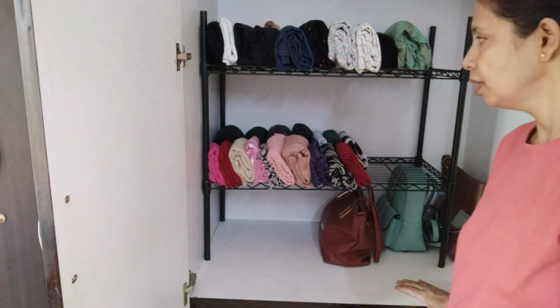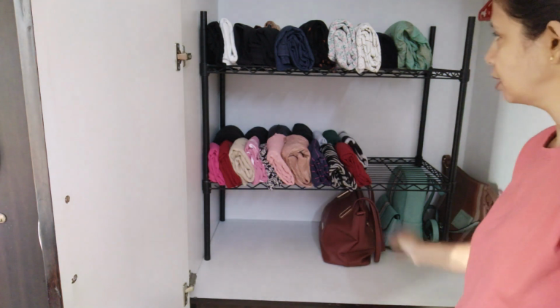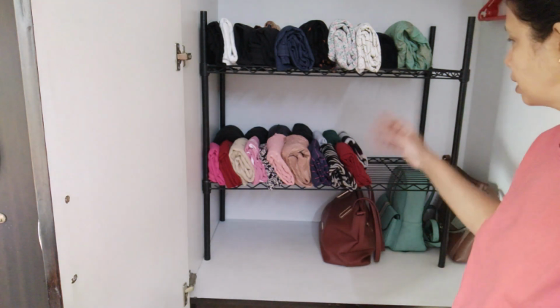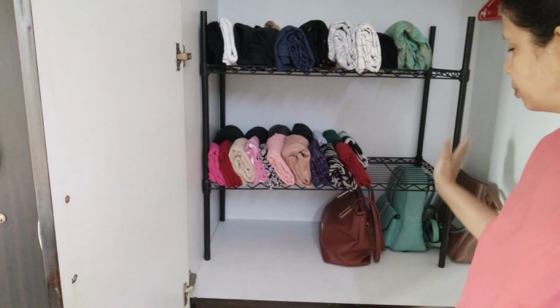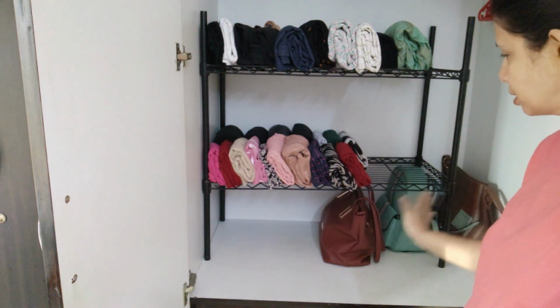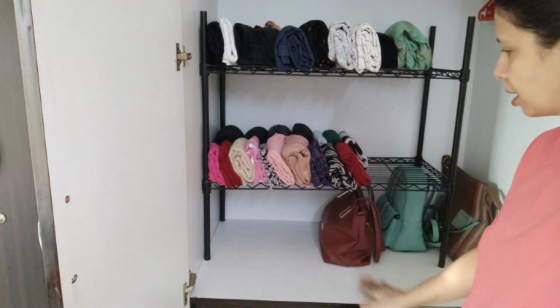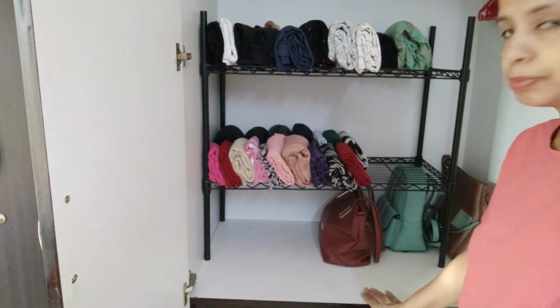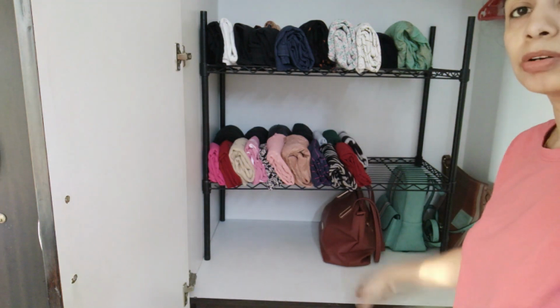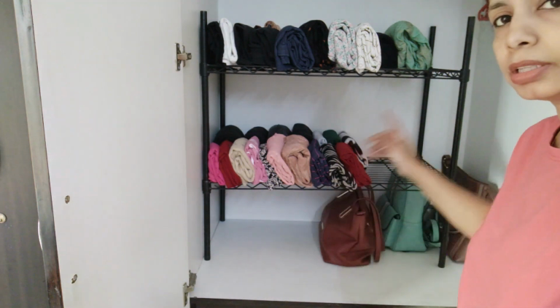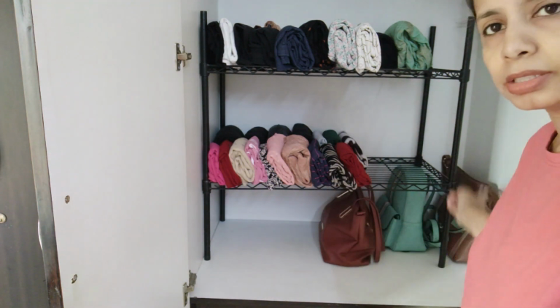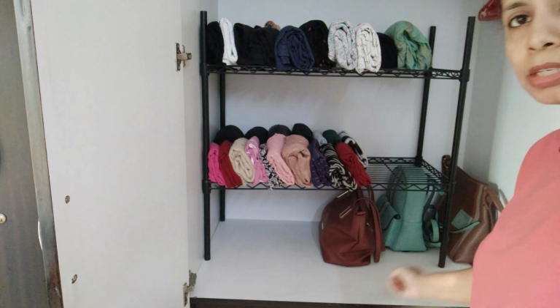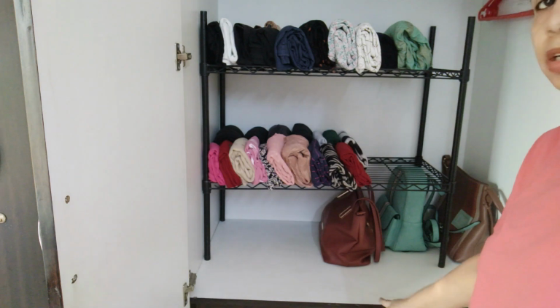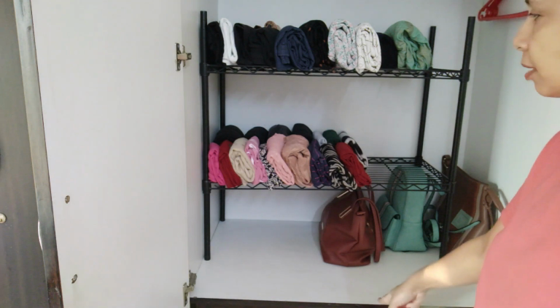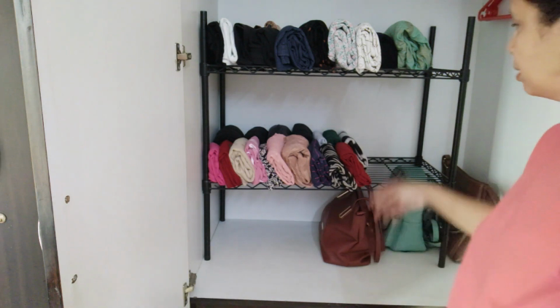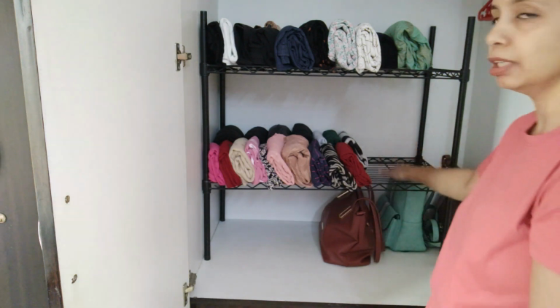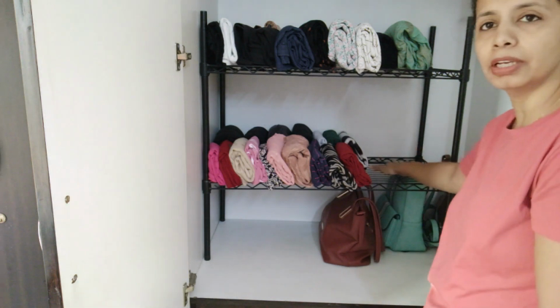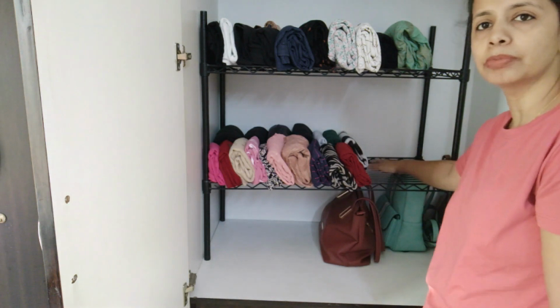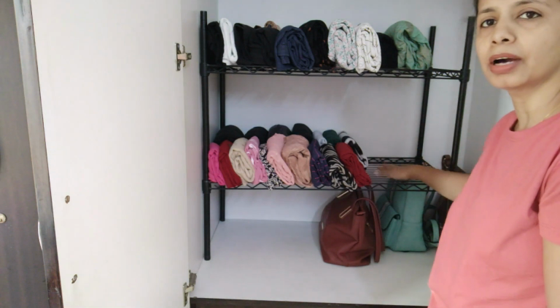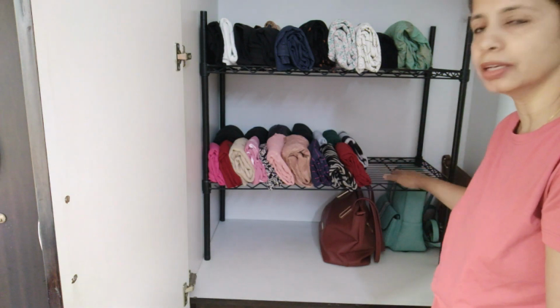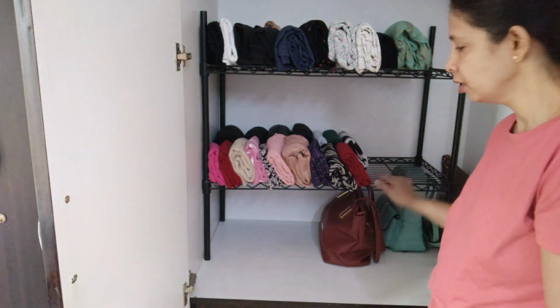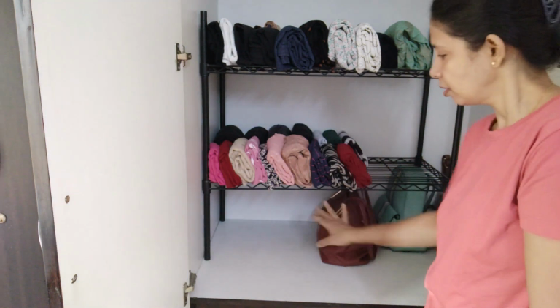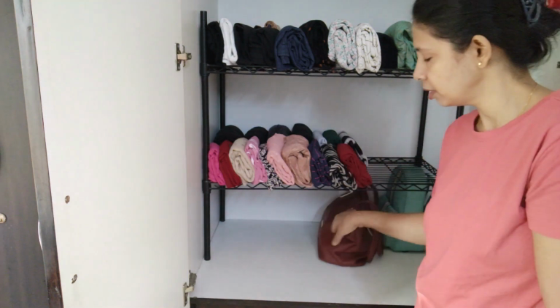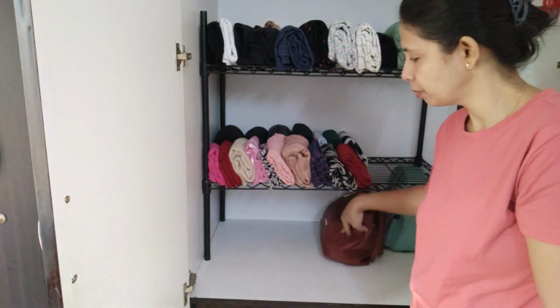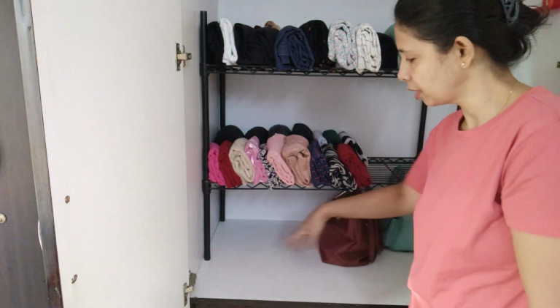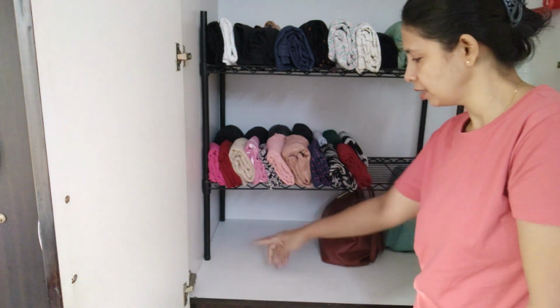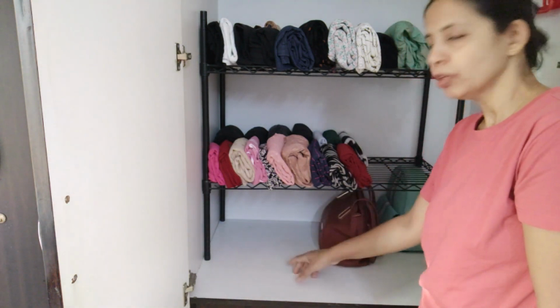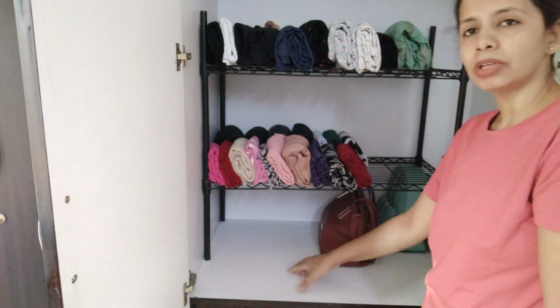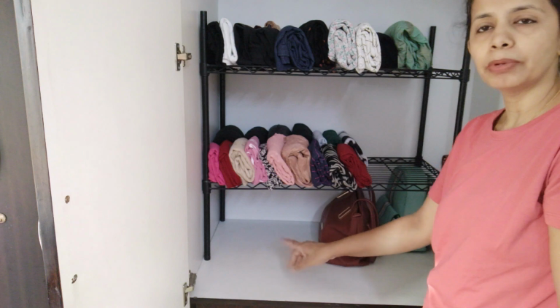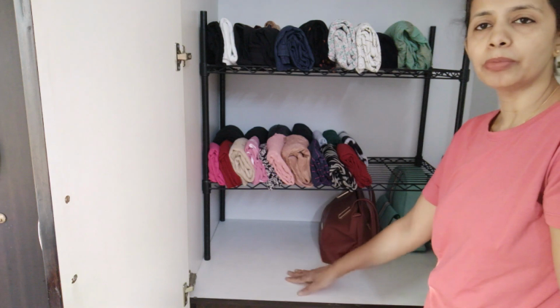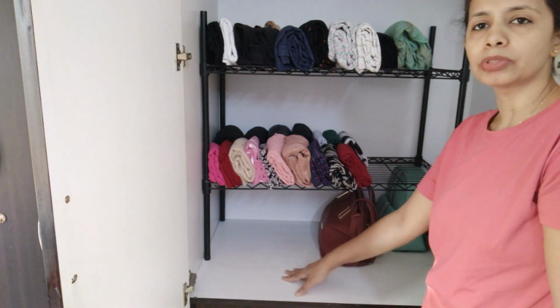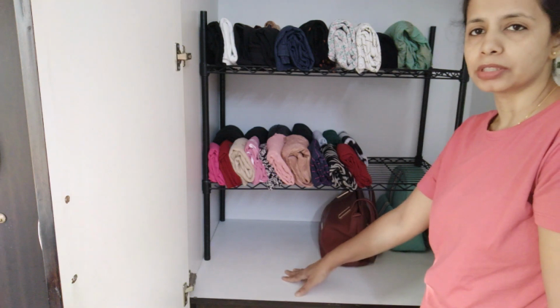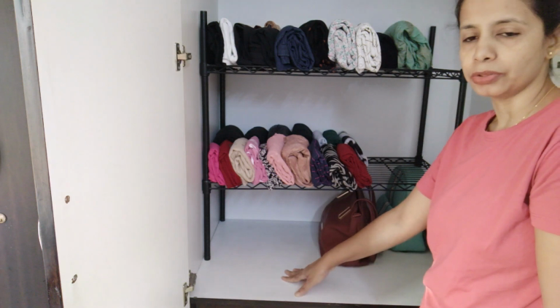We can hide it in a separate closet. This area has a lot of space, so I can still keep a lot of stuff here. Thank you.